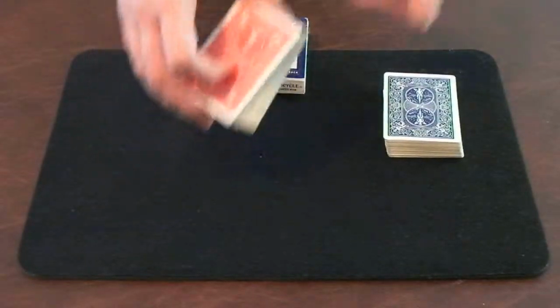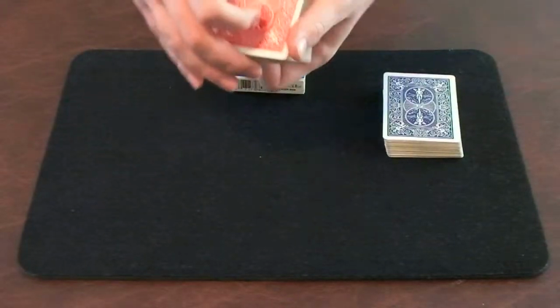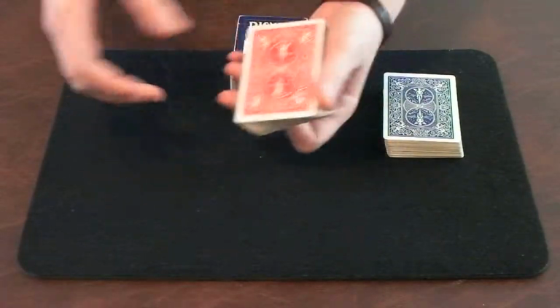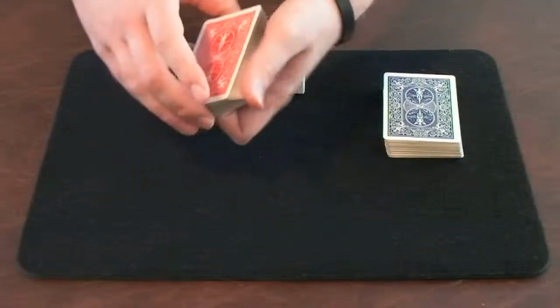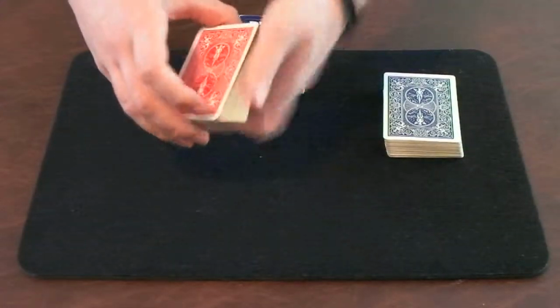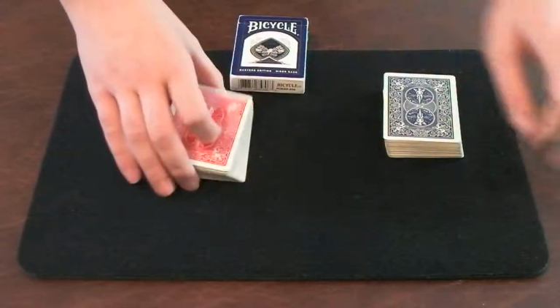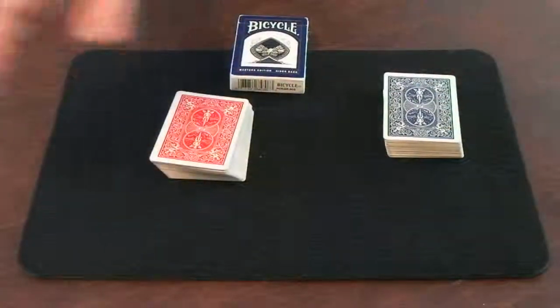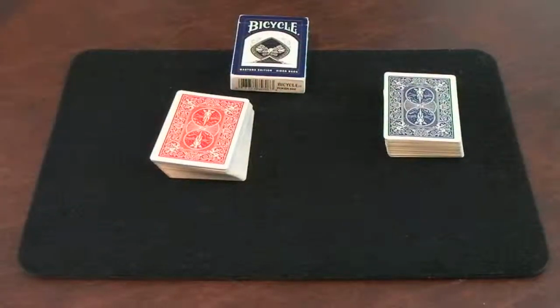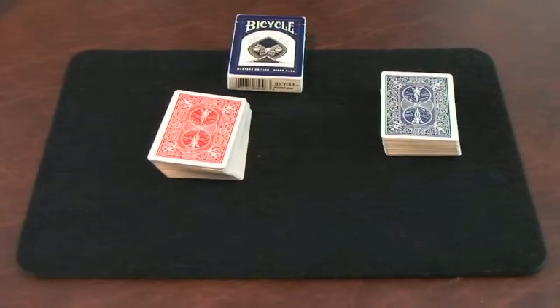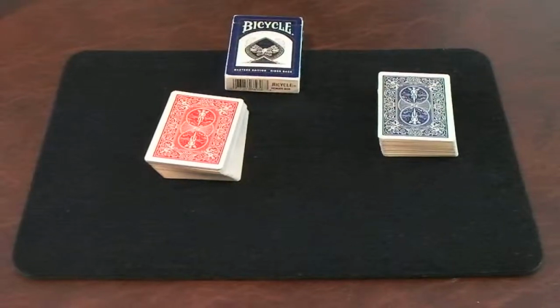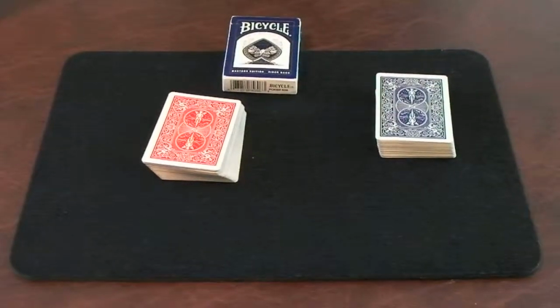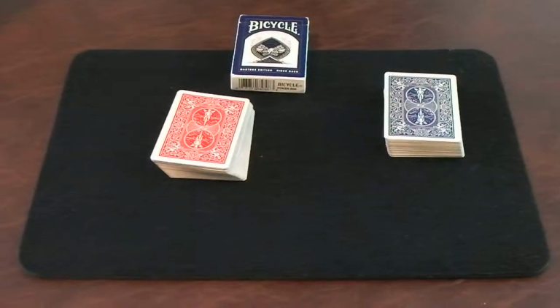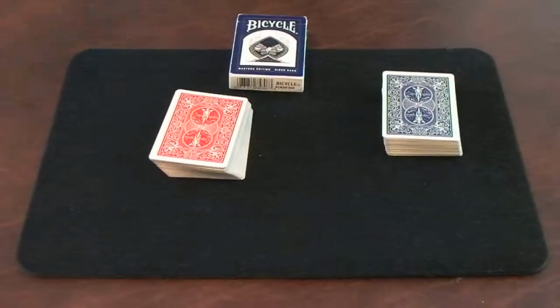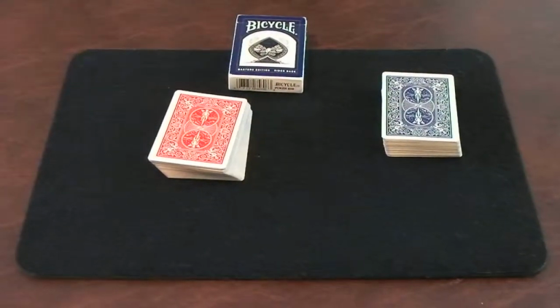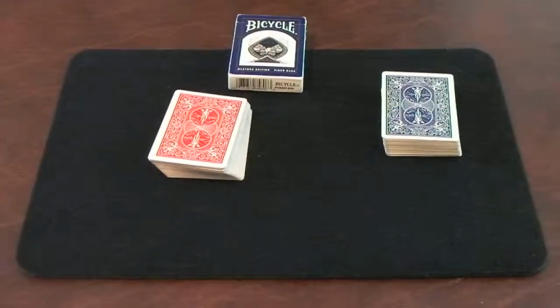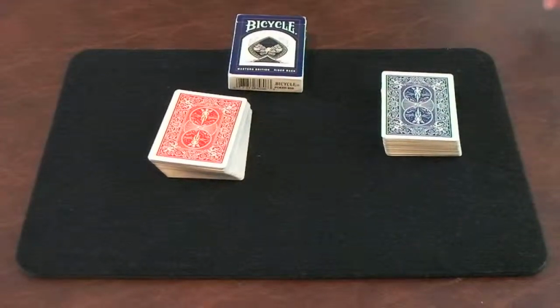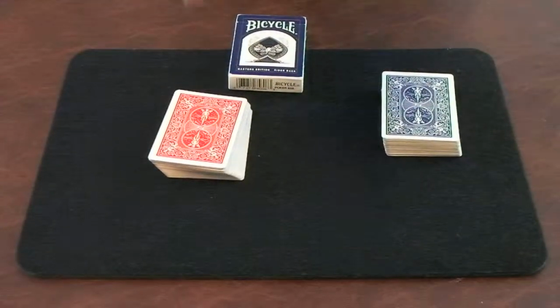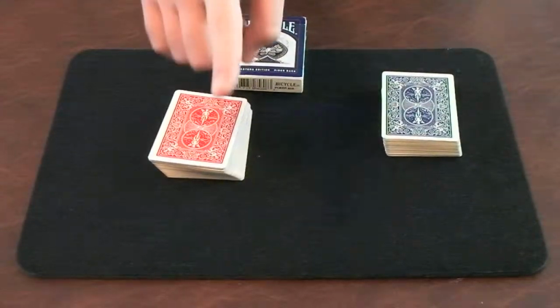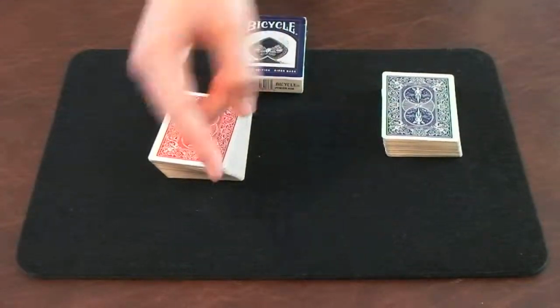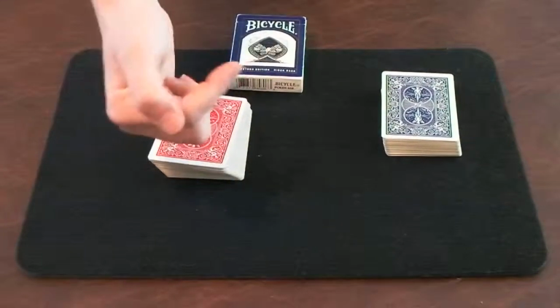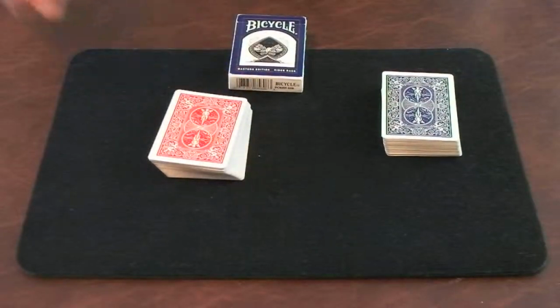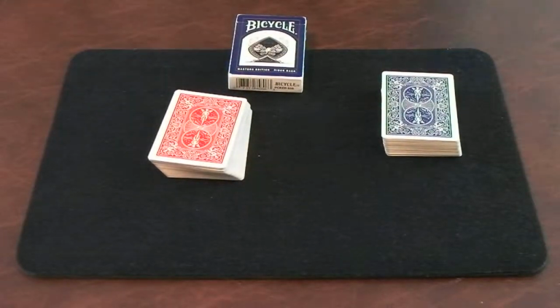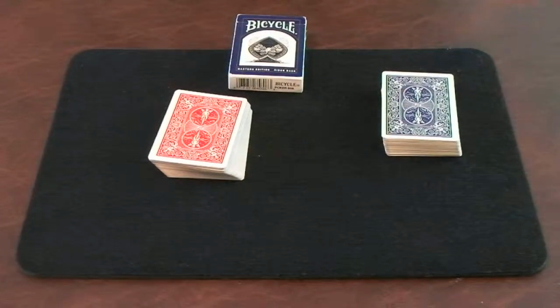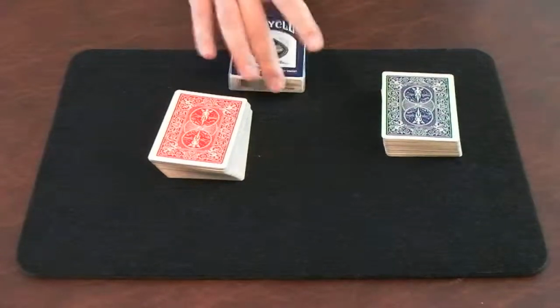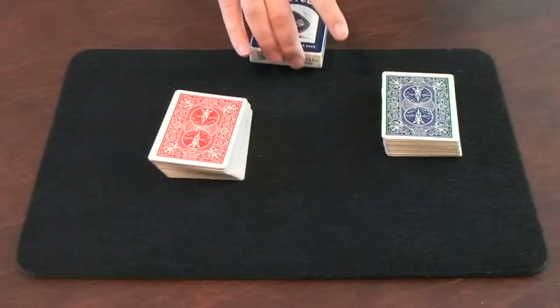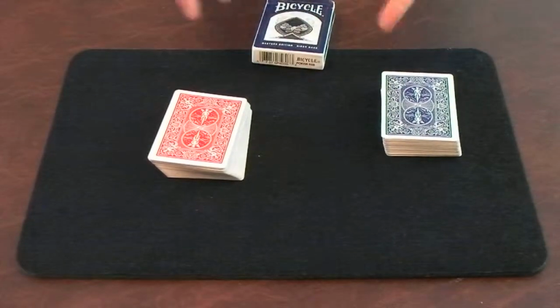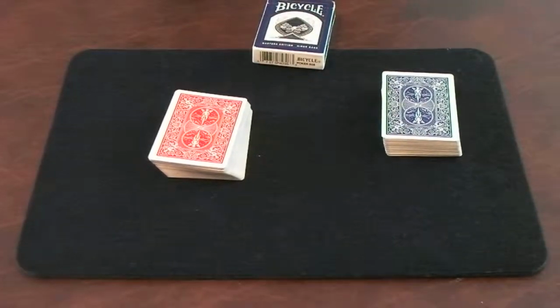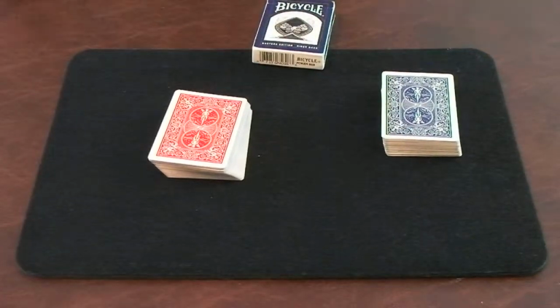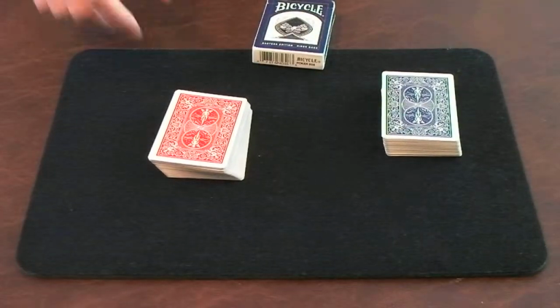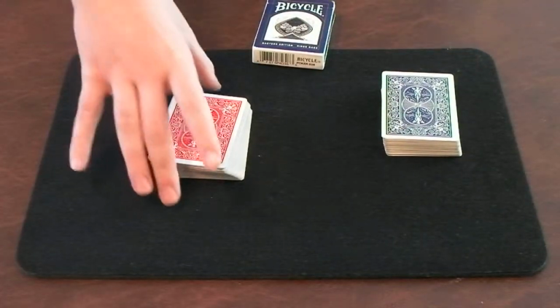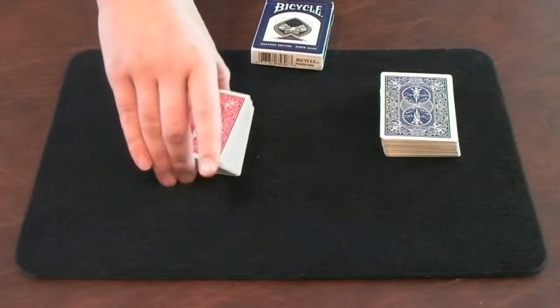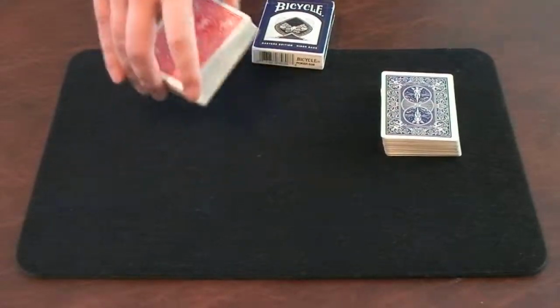Alright, I have two decks of cards here. Before I start this trick, I want to explain something to you guys. I want to make this trick easy — not easy for you, but easy for me. So I'm going to take this into several steps, and I'll show you how easy this trick is going to be.